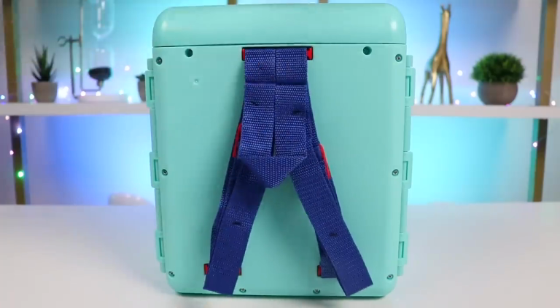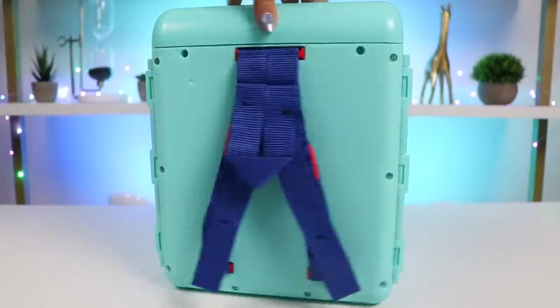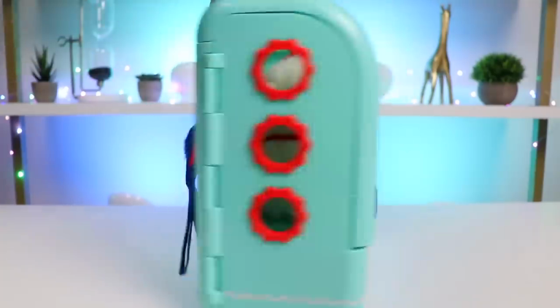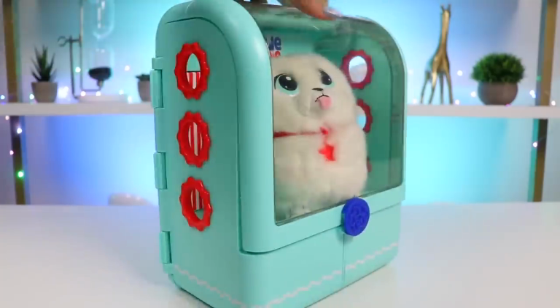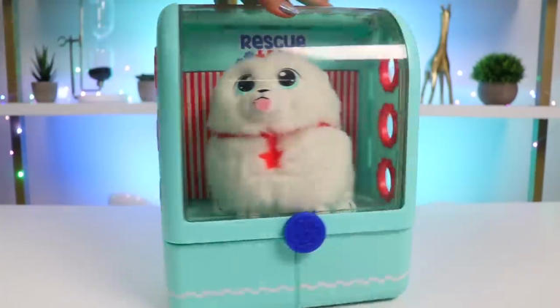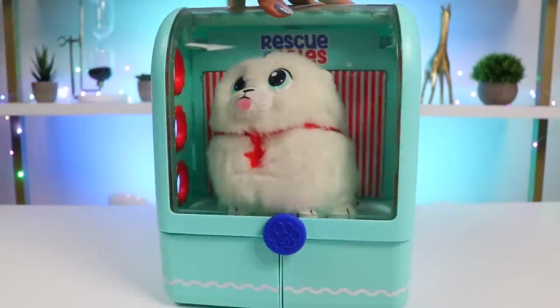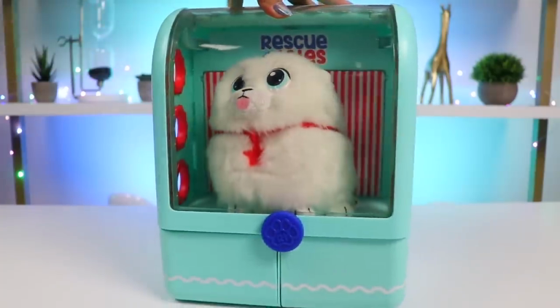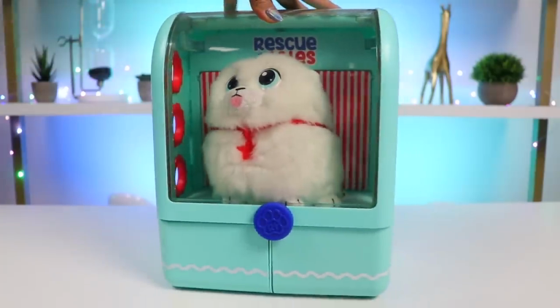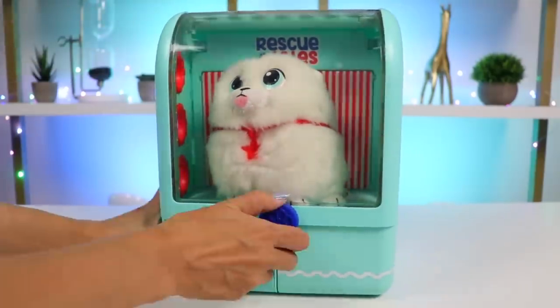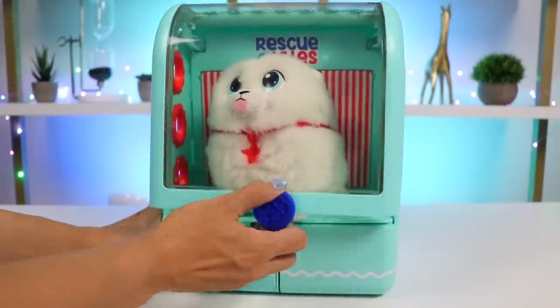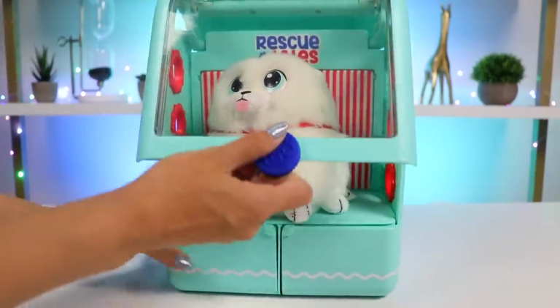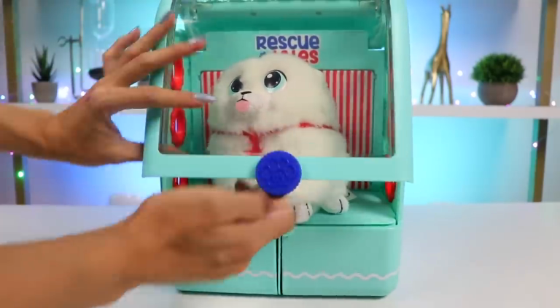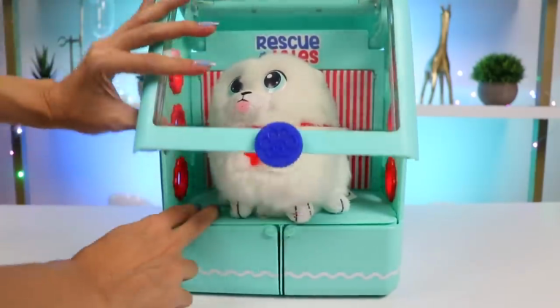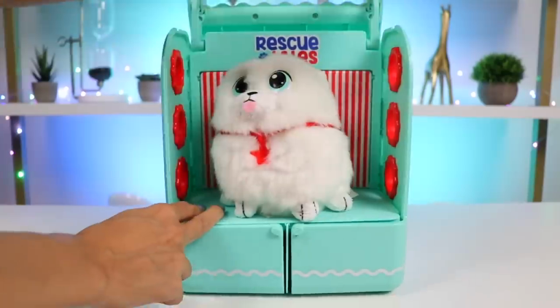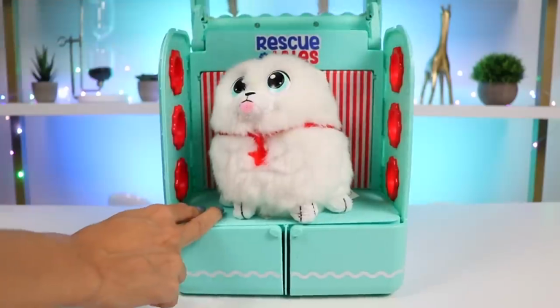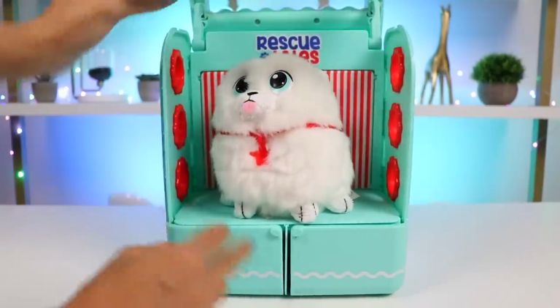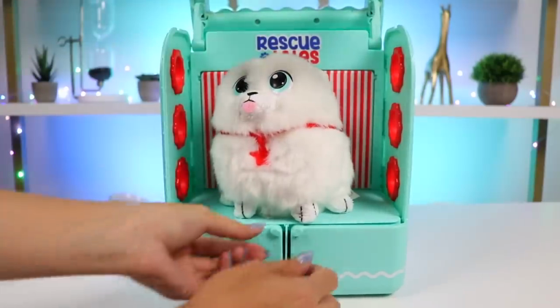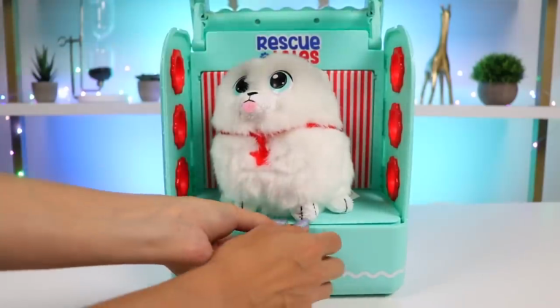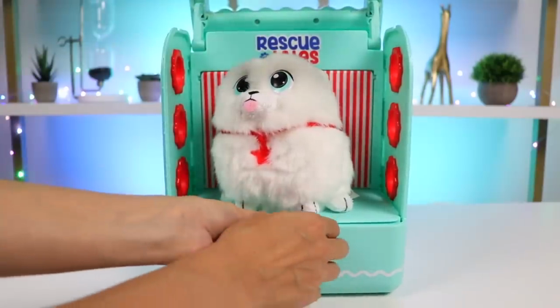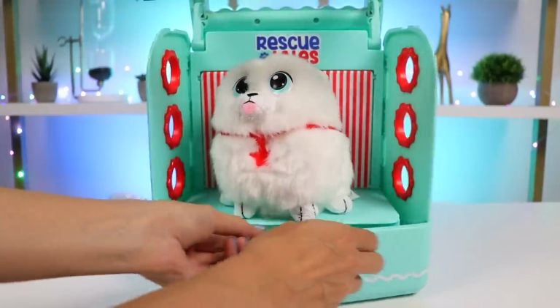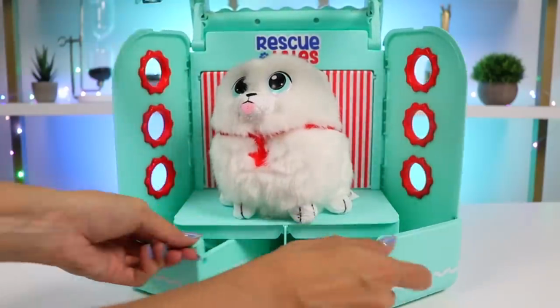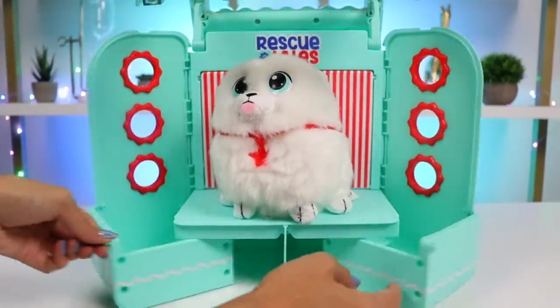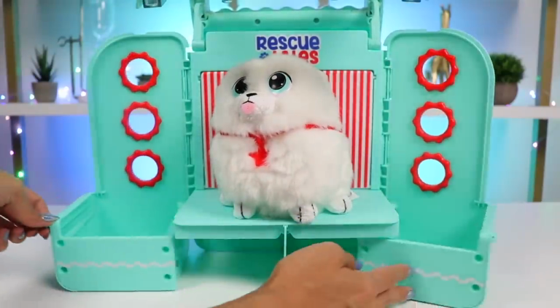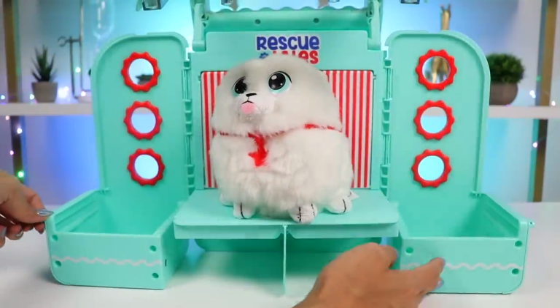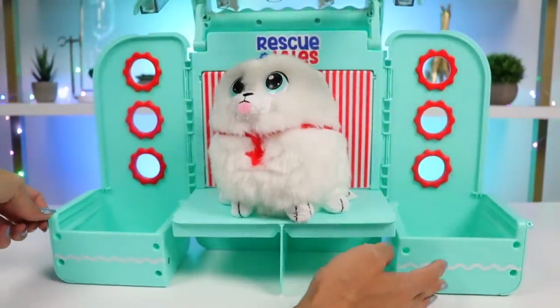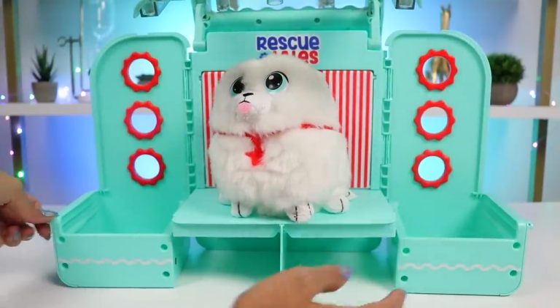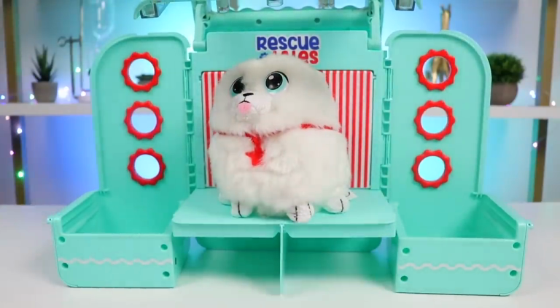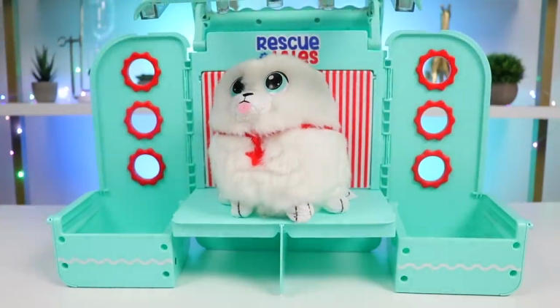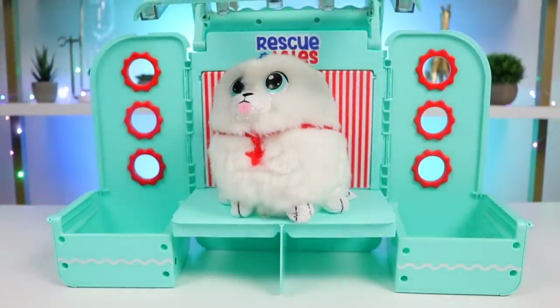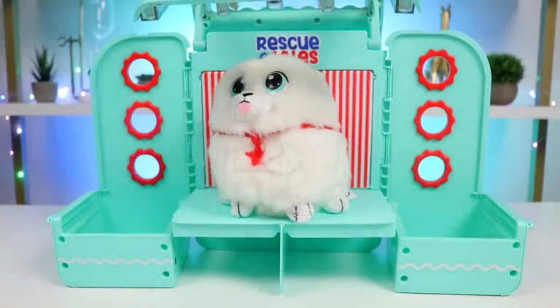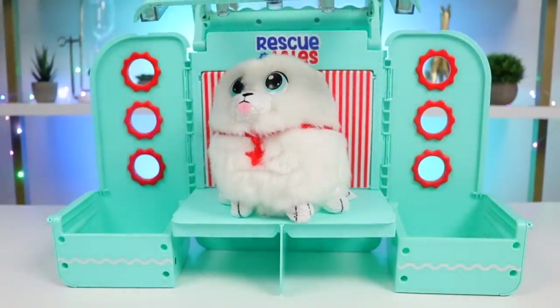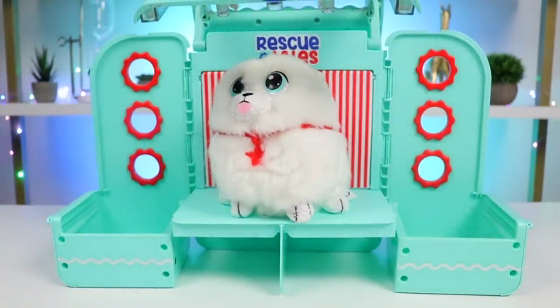Not only is it an awesome pet carrier, it also doubles as a grooming station, which is perfect because this little Pomeranian is going to need a lot of grooming to keep him looking fluffy and adorable.